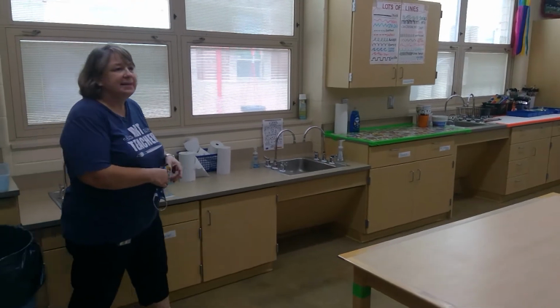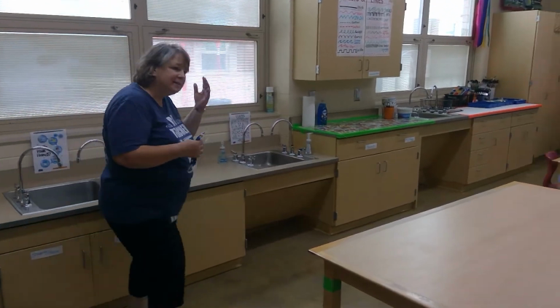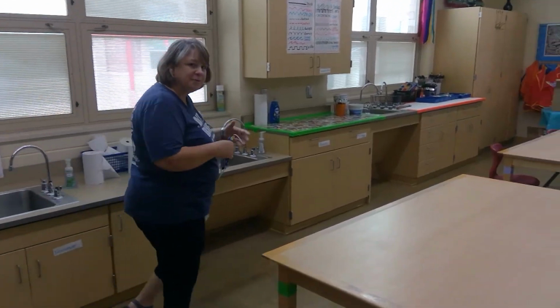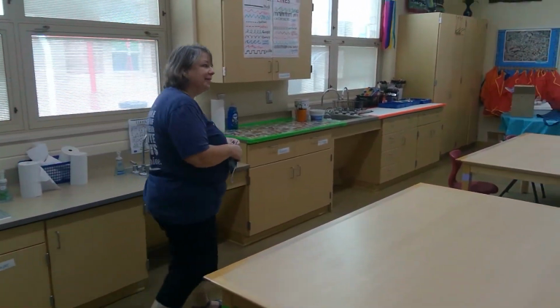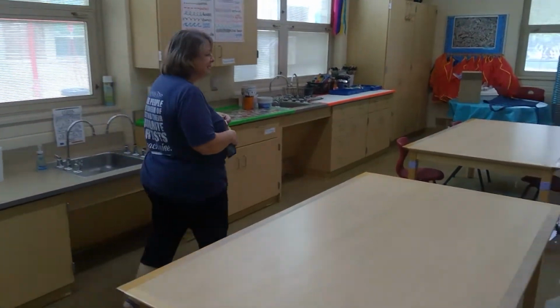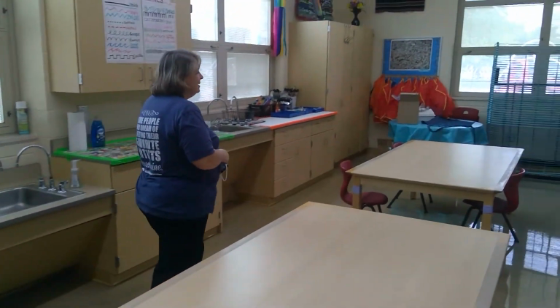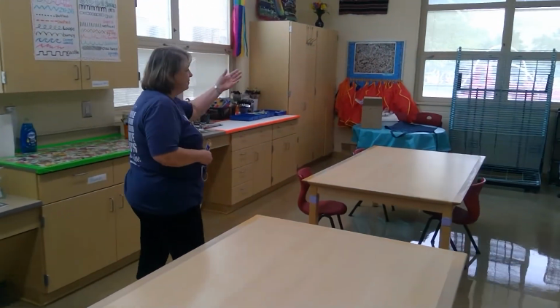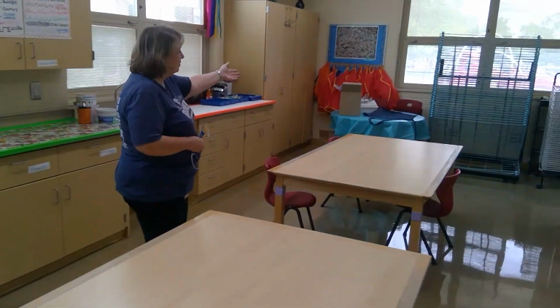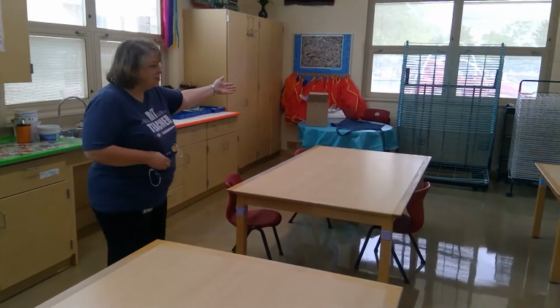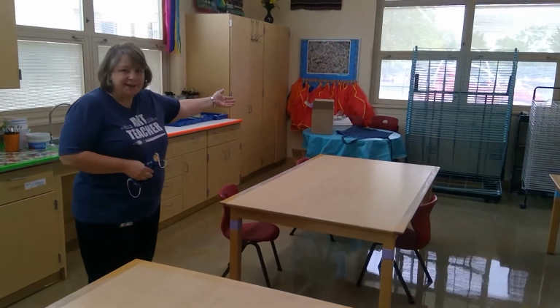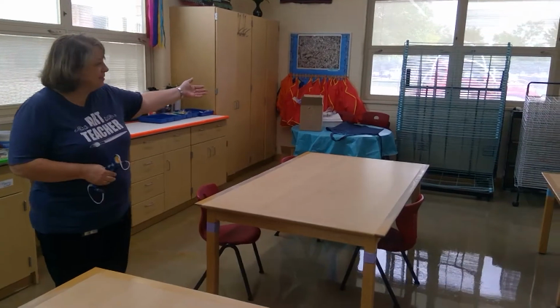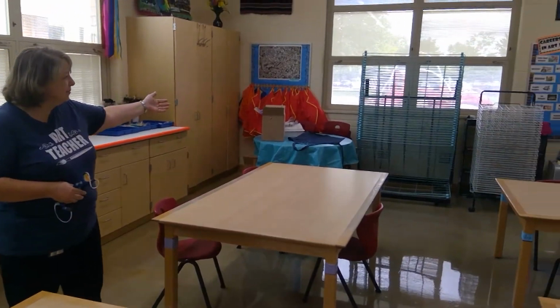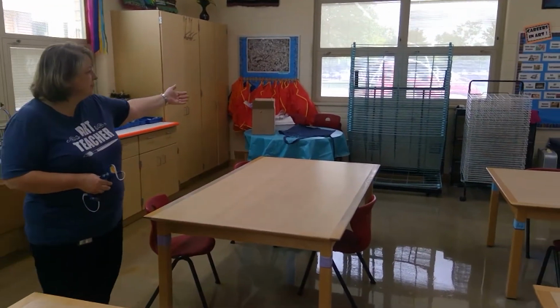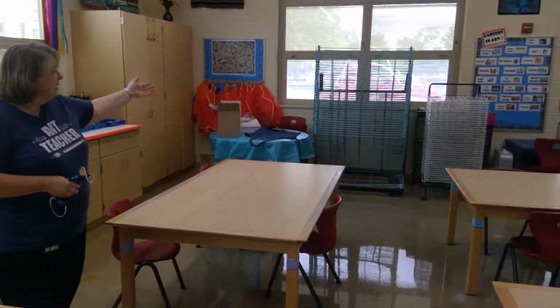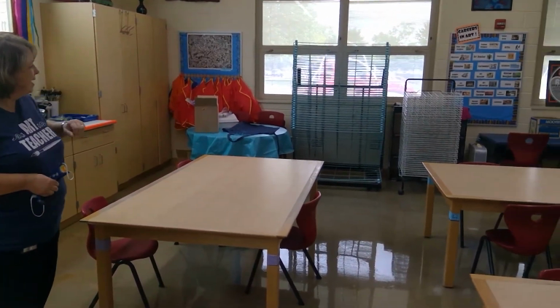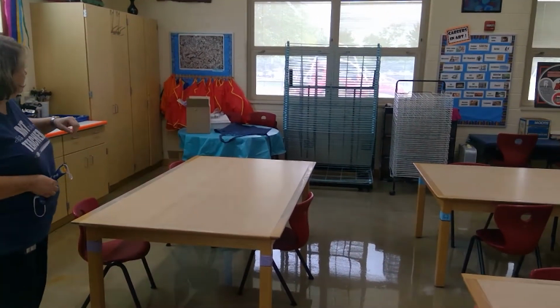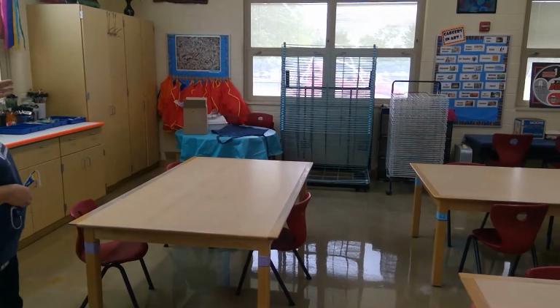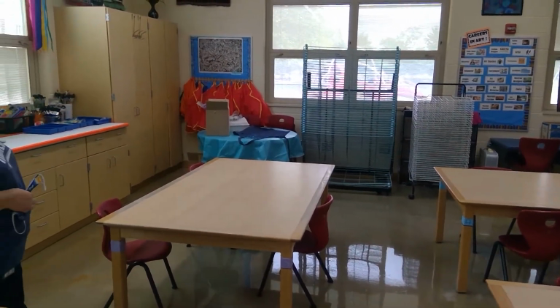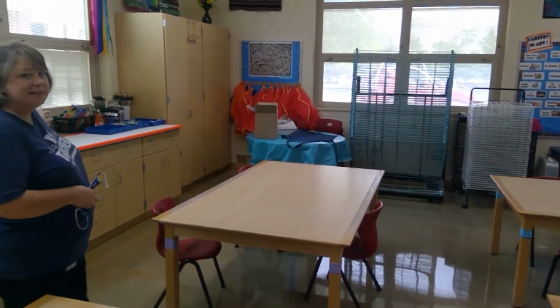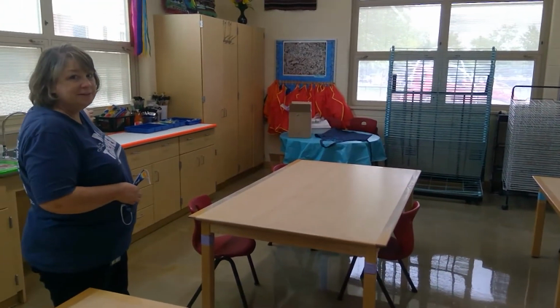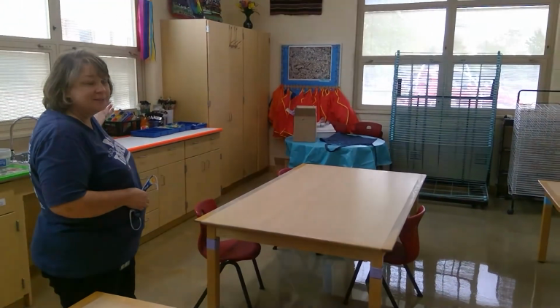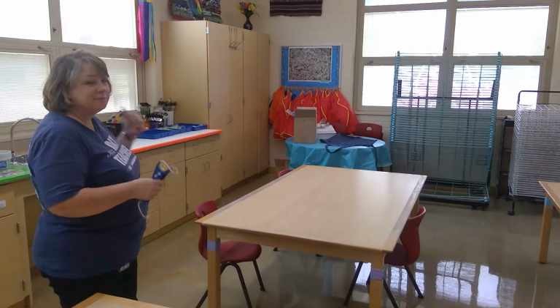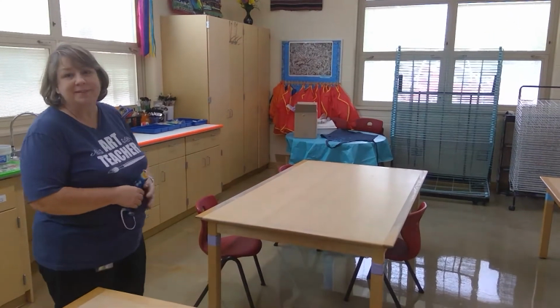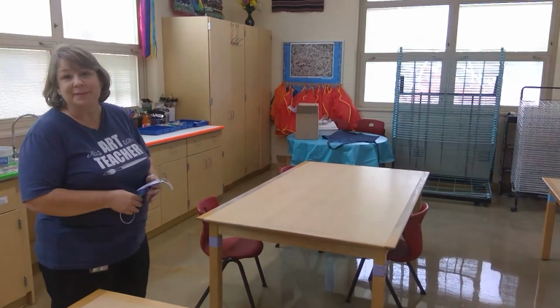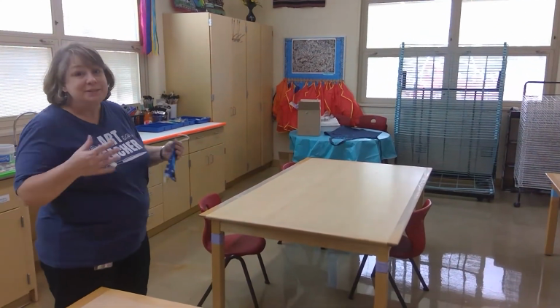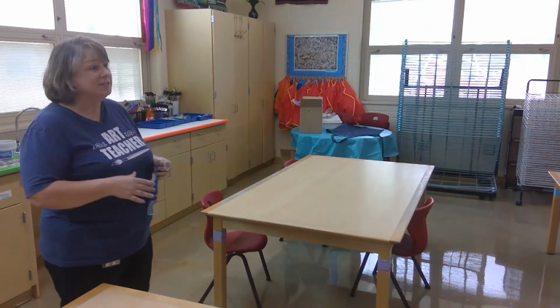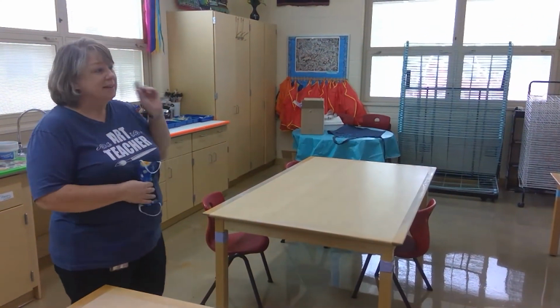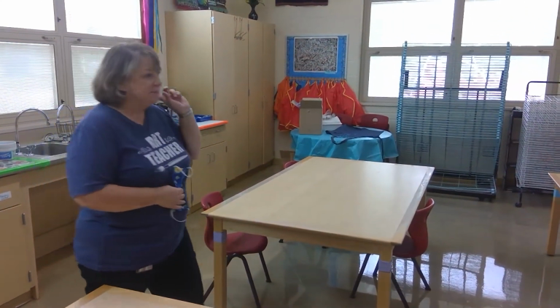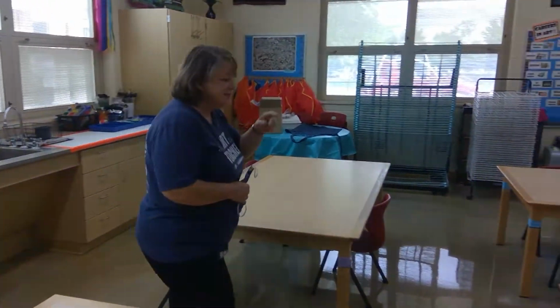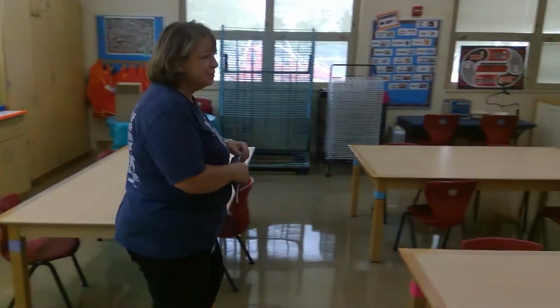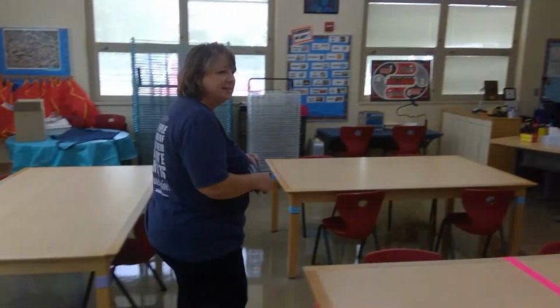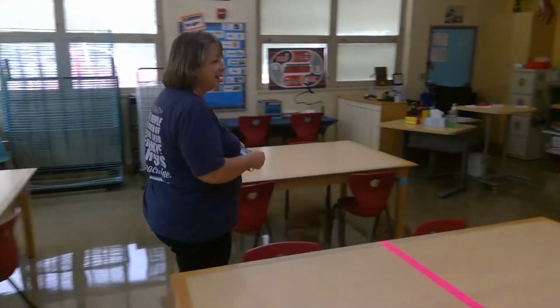And of course we do a lot of painting, so we have our drying racks over on this side of the room and all the painting supplies here. Those will be some fun things that we'll be doing this year. So let's head up this way and look at some supplies.